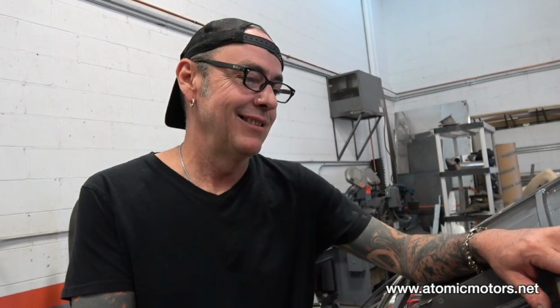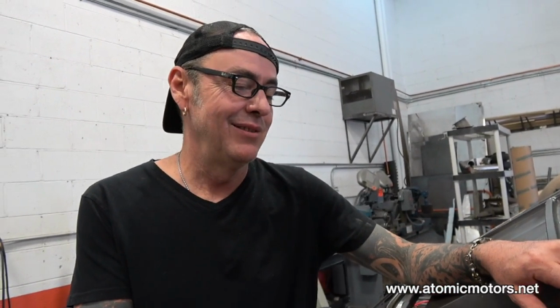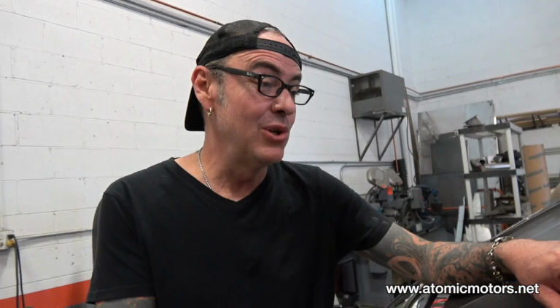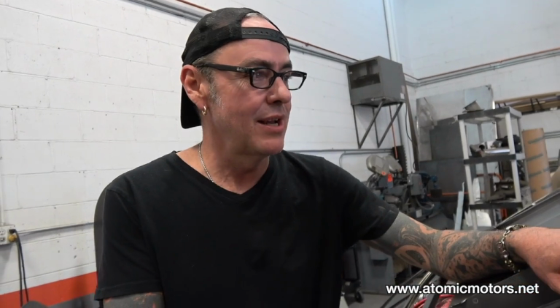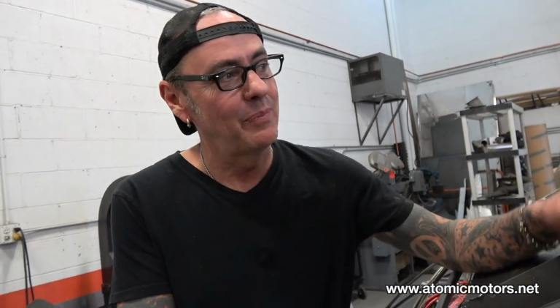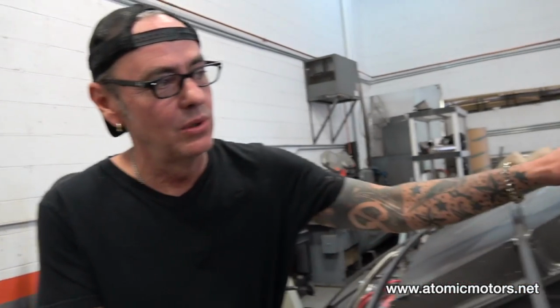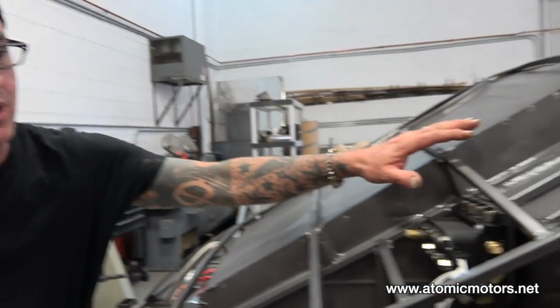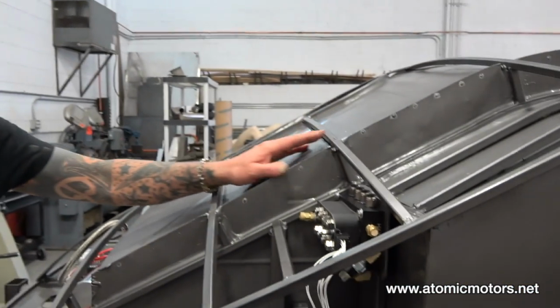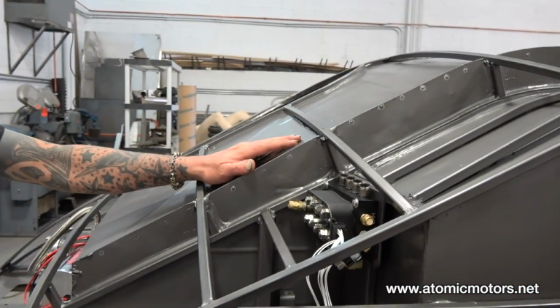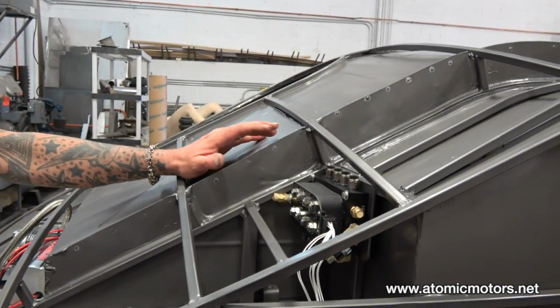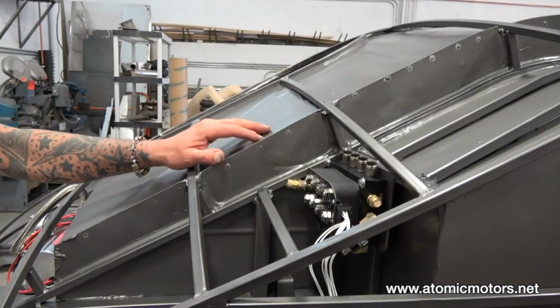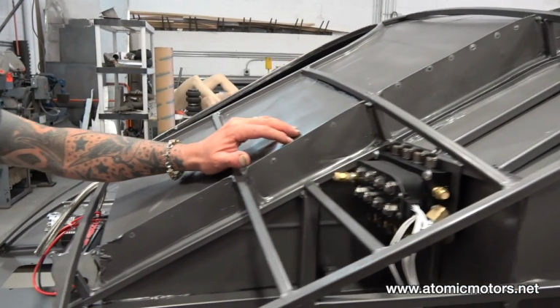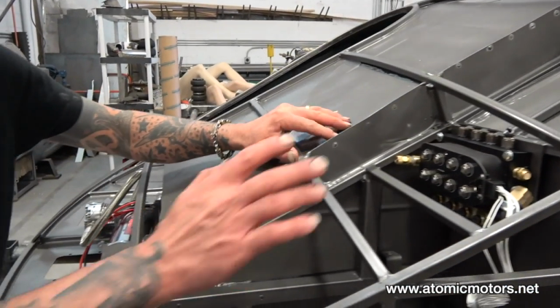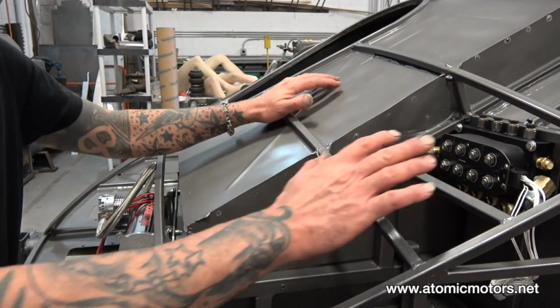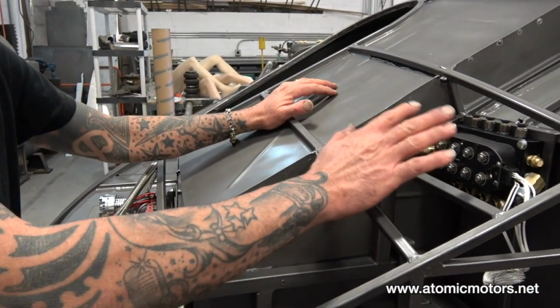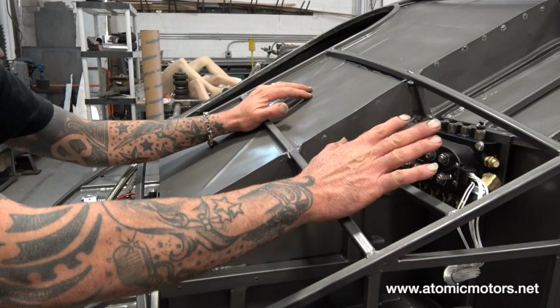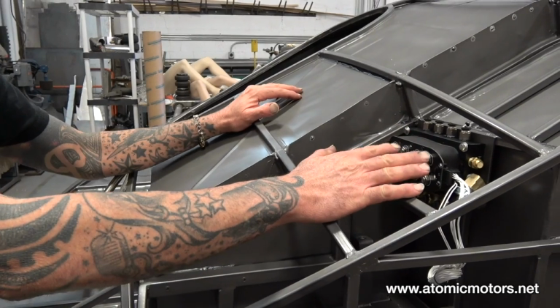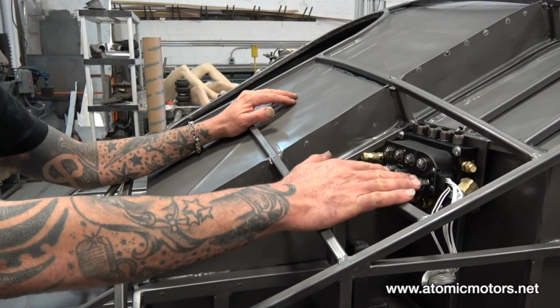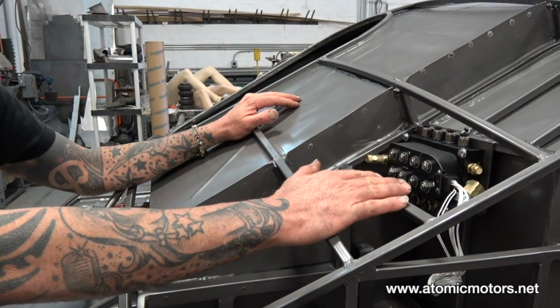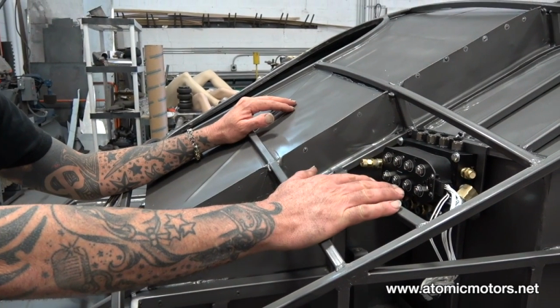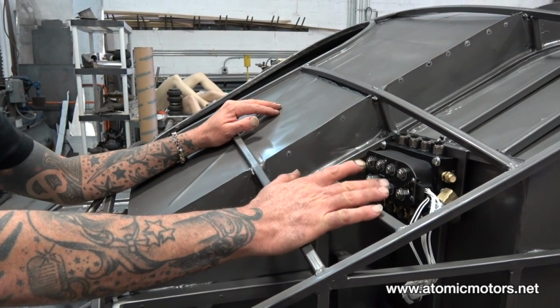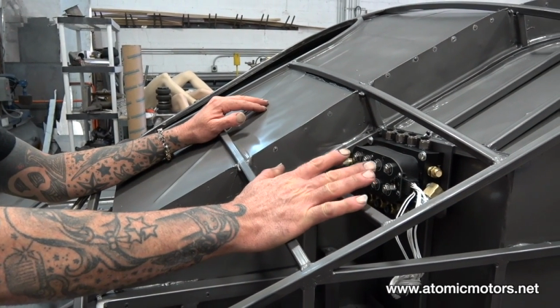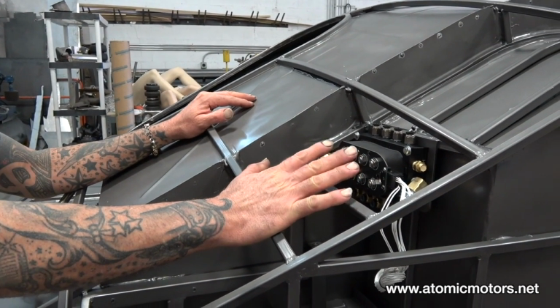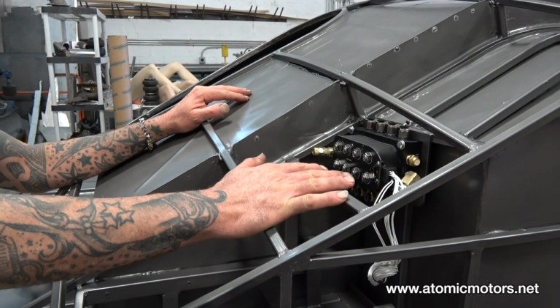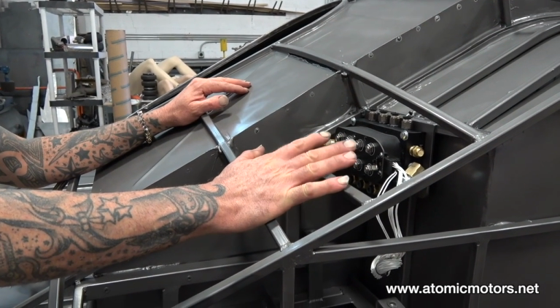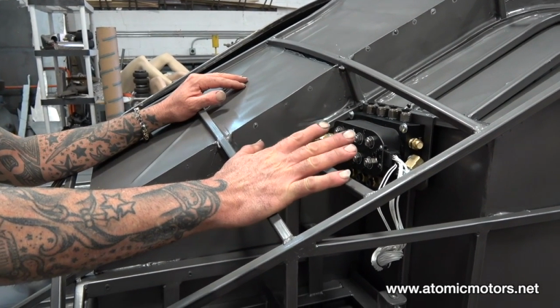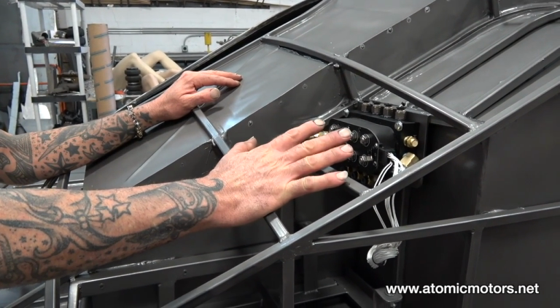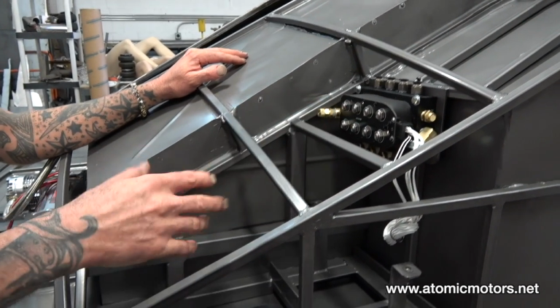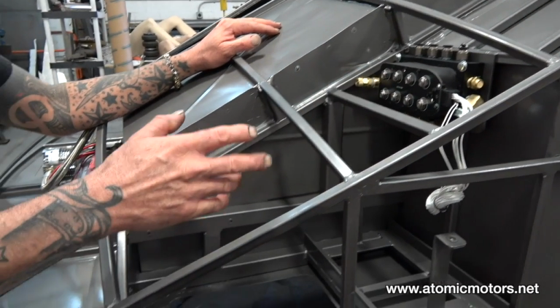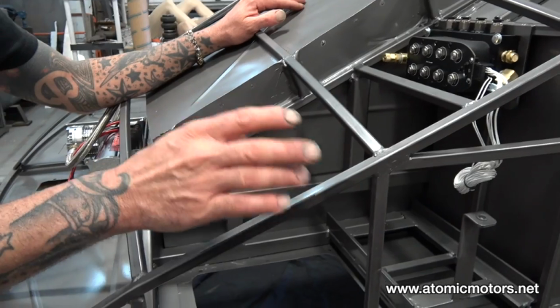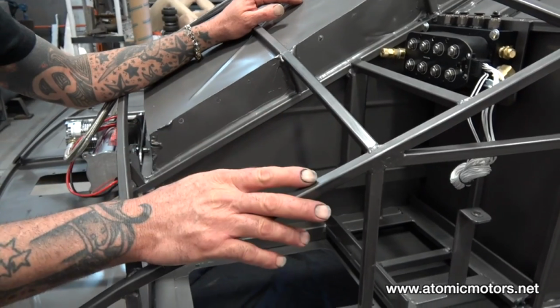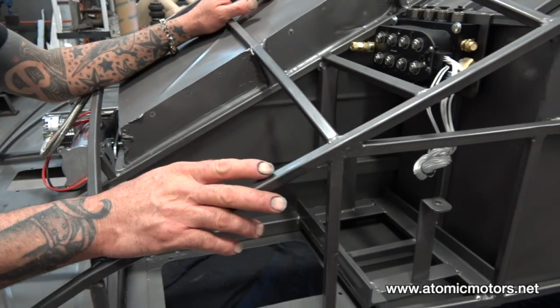The good news is I actually painted all inside of here, and I'm getting to do the fitting of a lot of these components inside the skin to make it easier to access before I actually put the outer skin on.